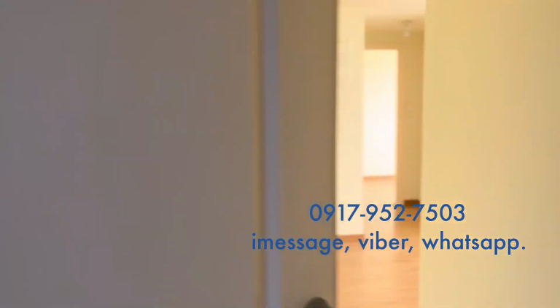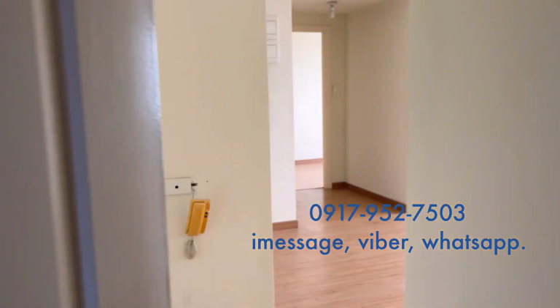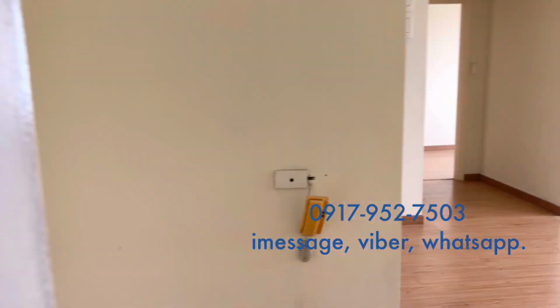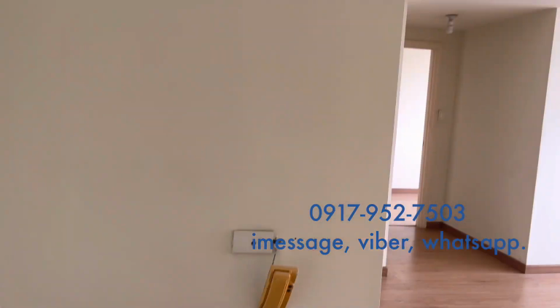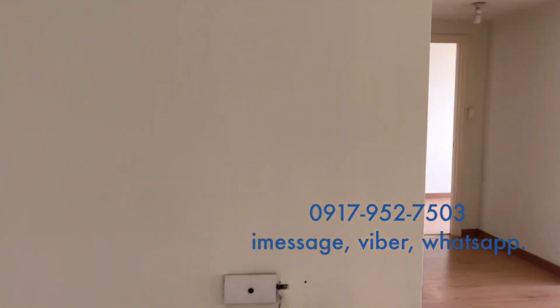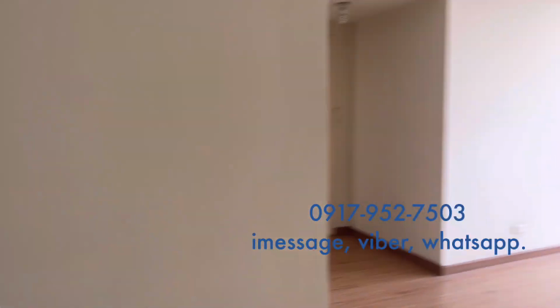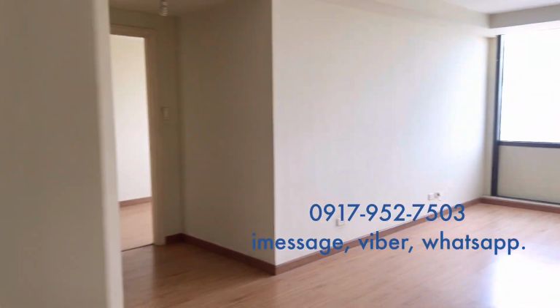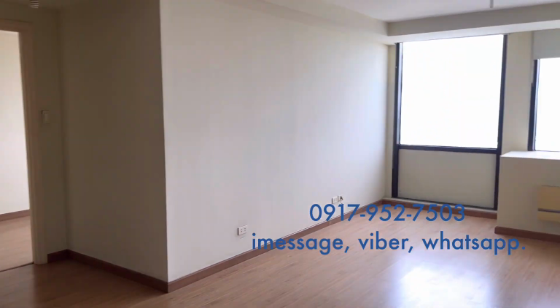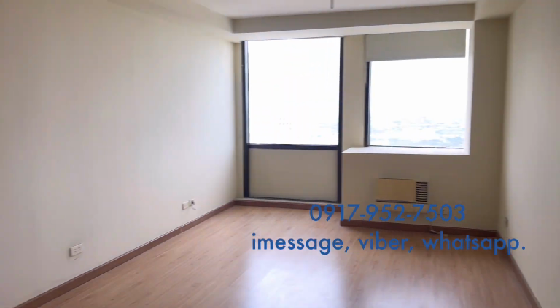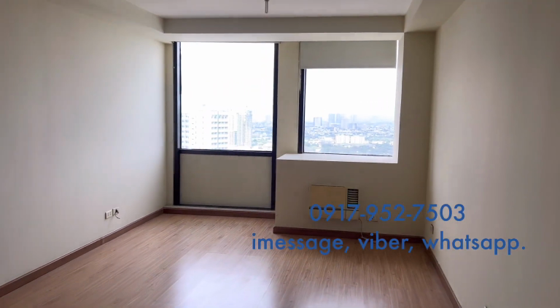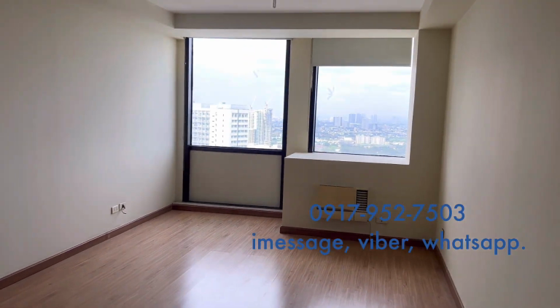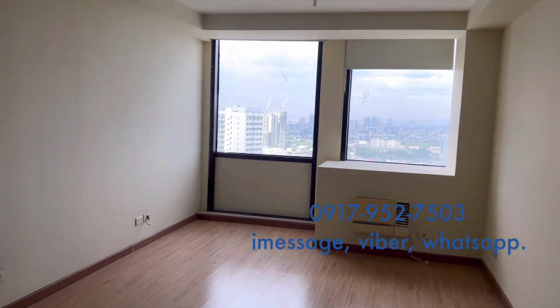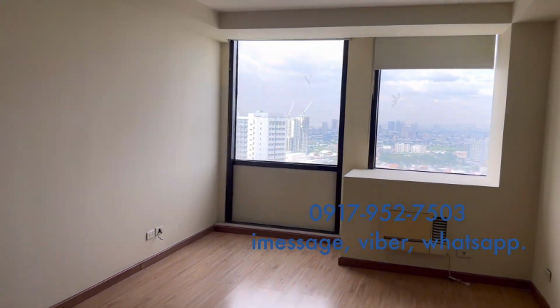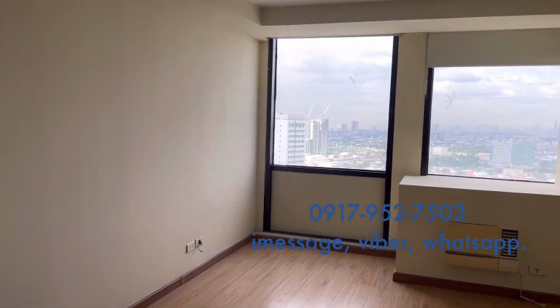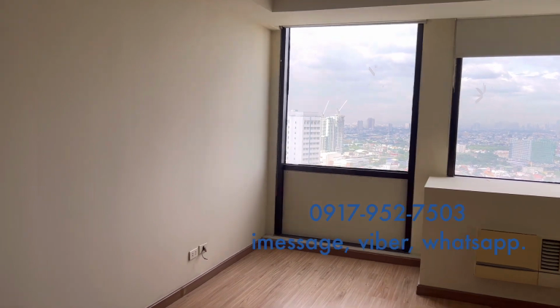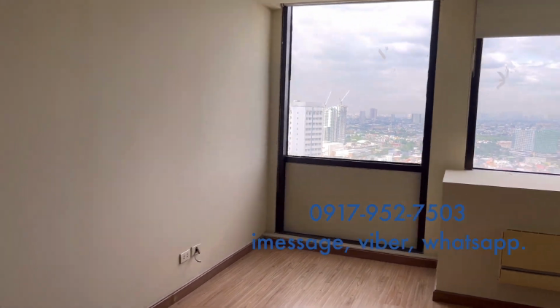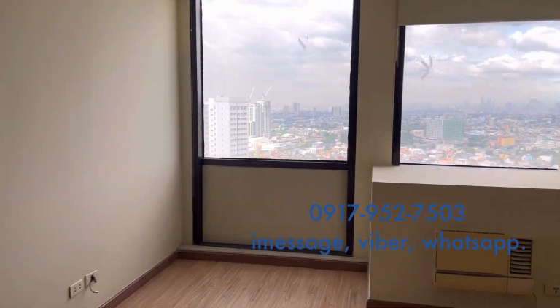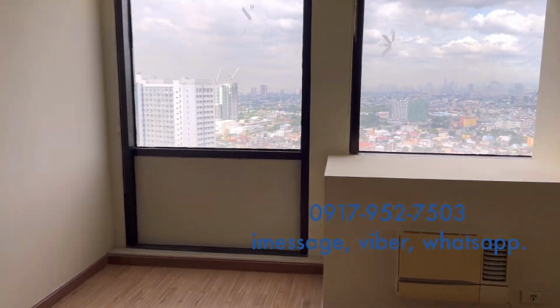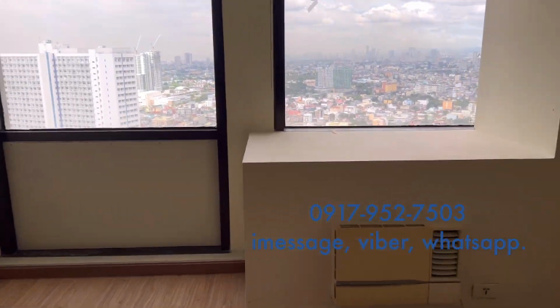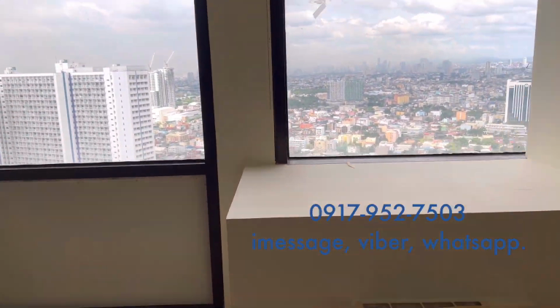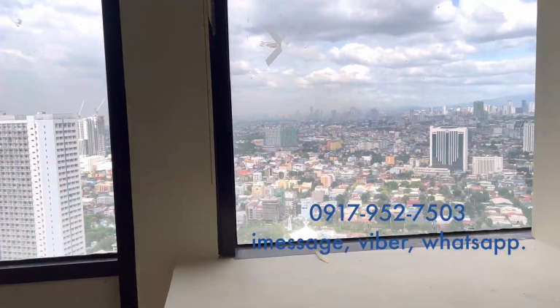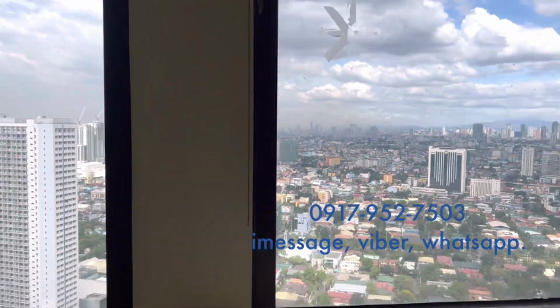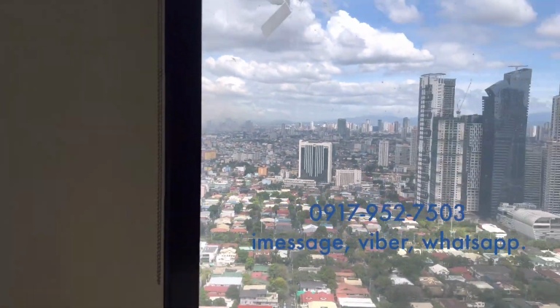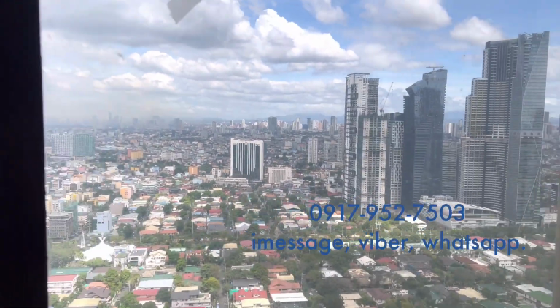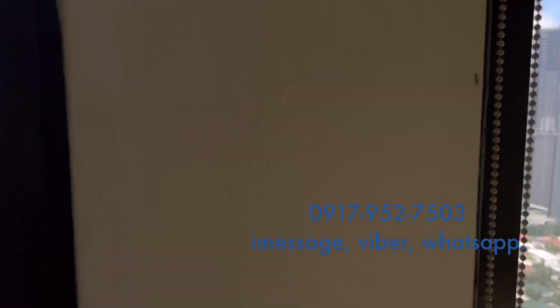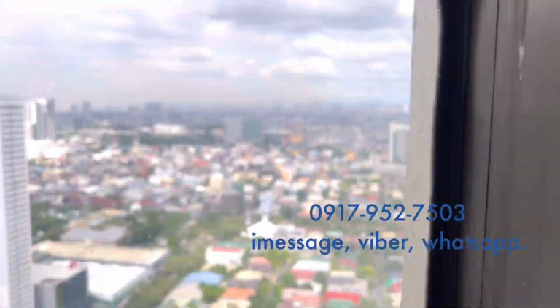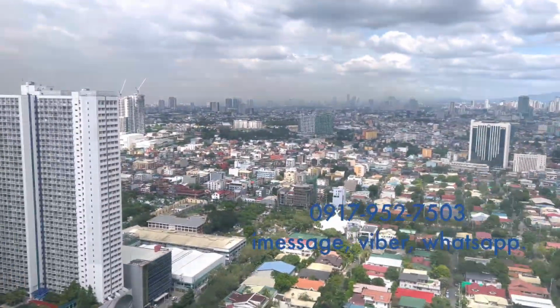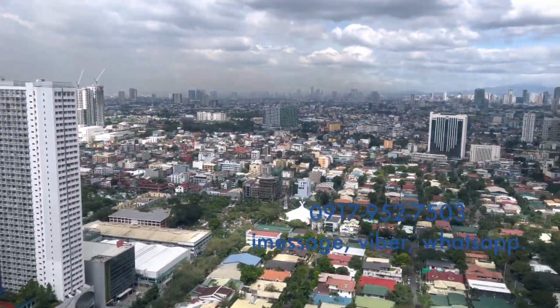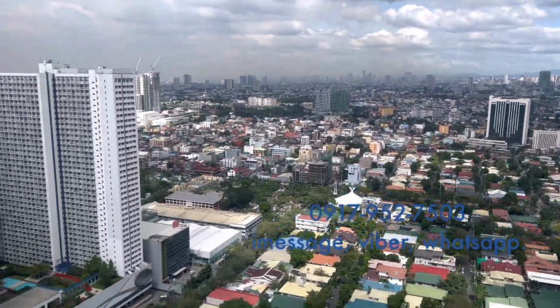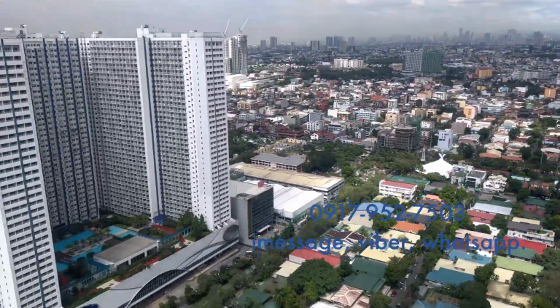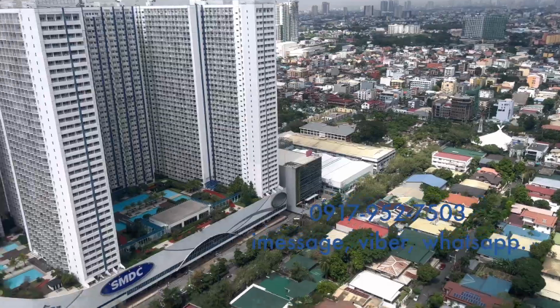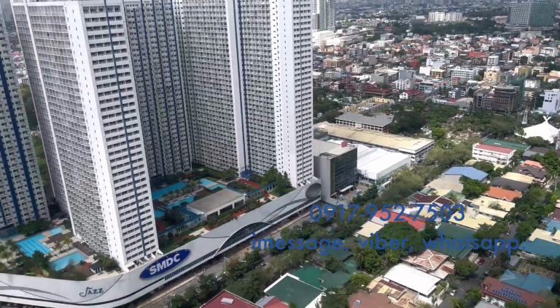This is the unit. It has a foyer that leads you to the dining and living area. There's an AC unit here, and the view is fantastic, facing Makati Bel Air.